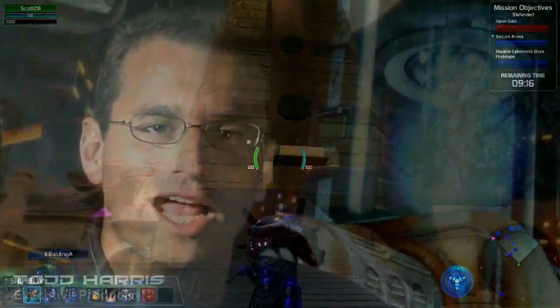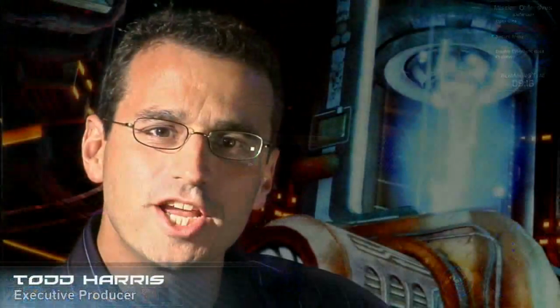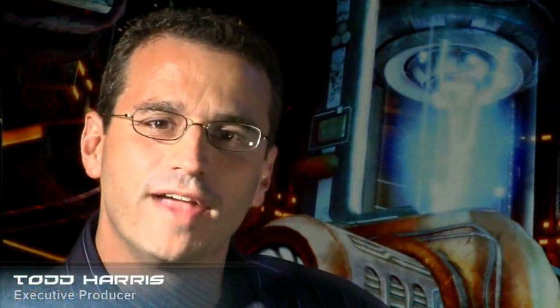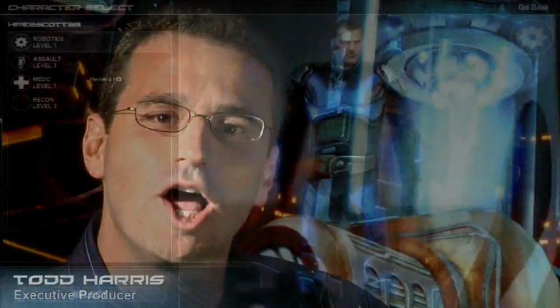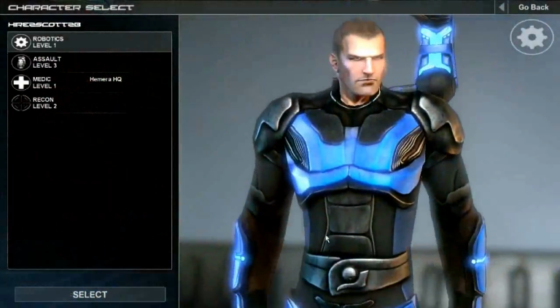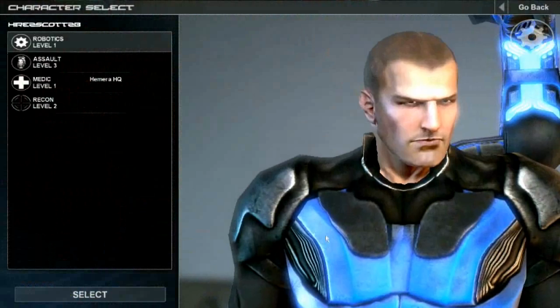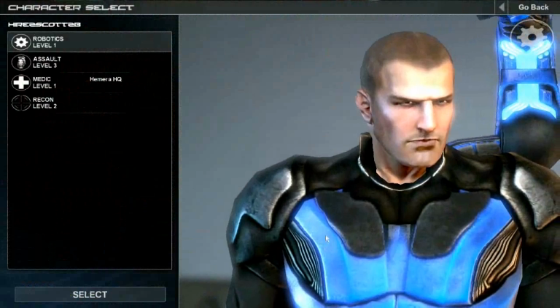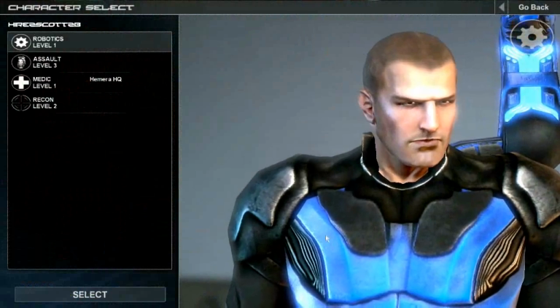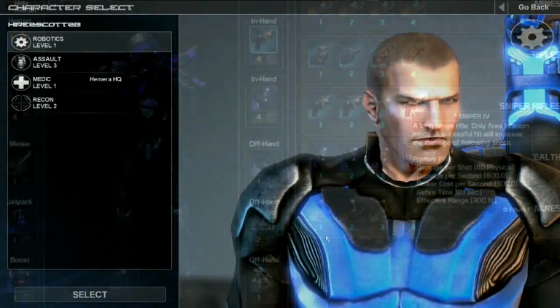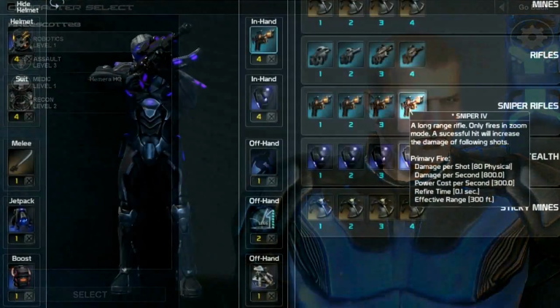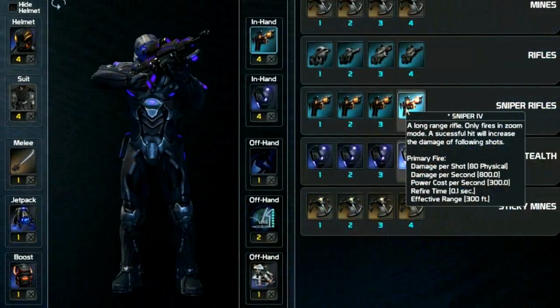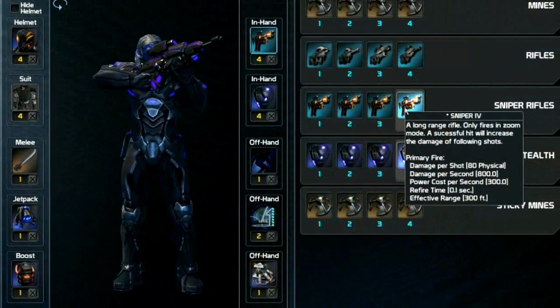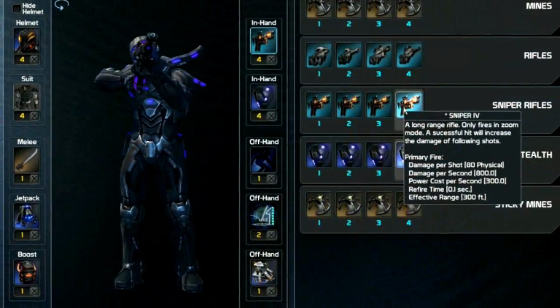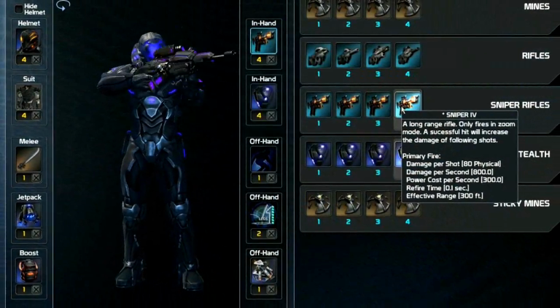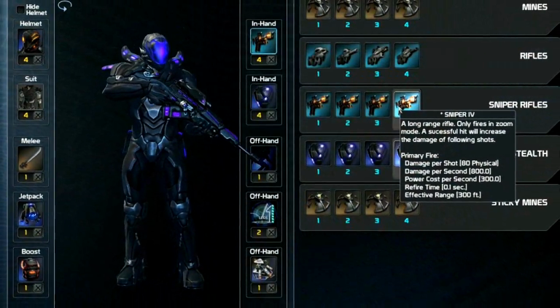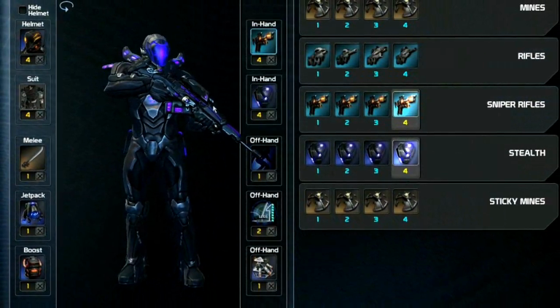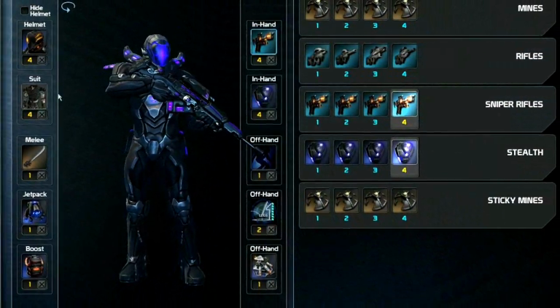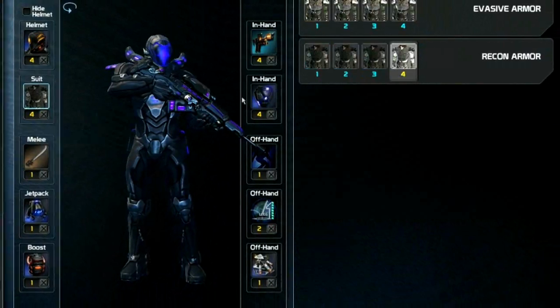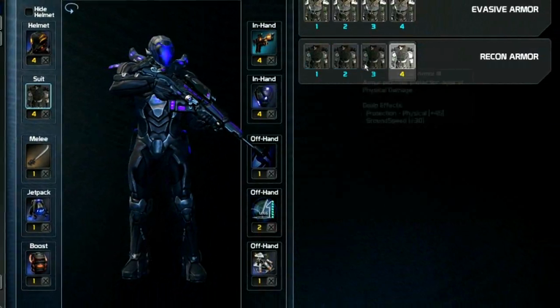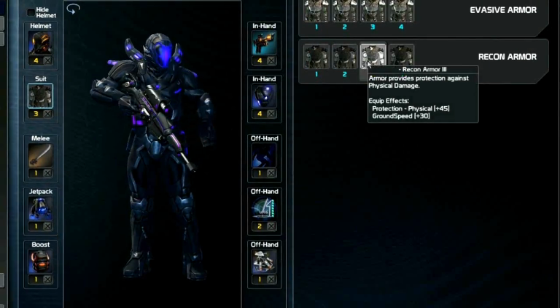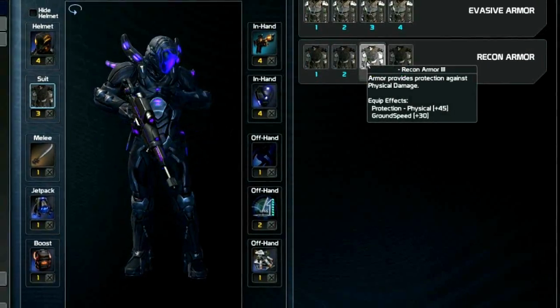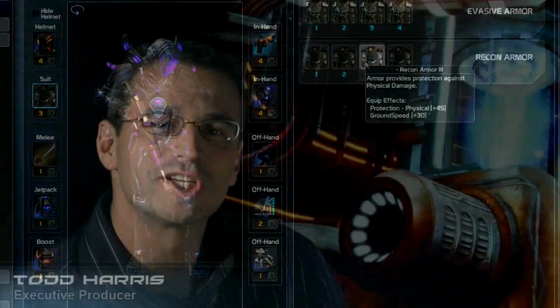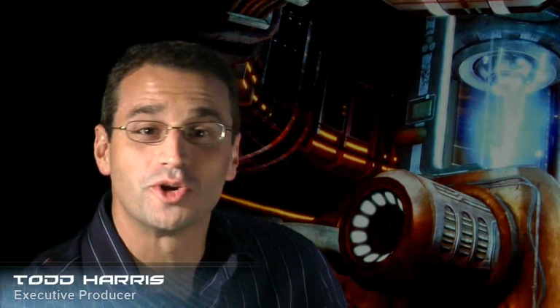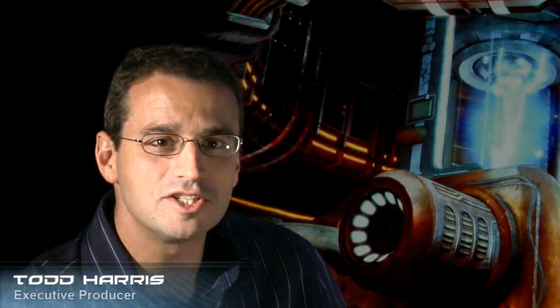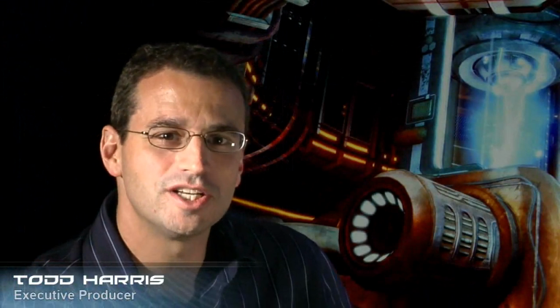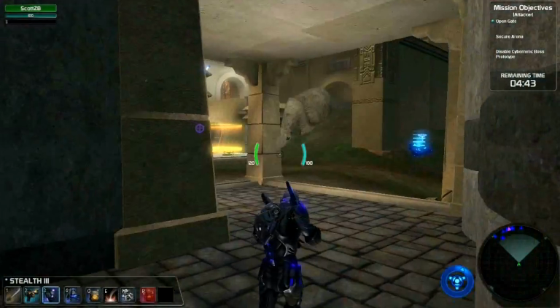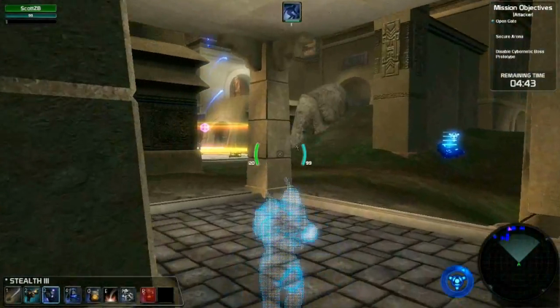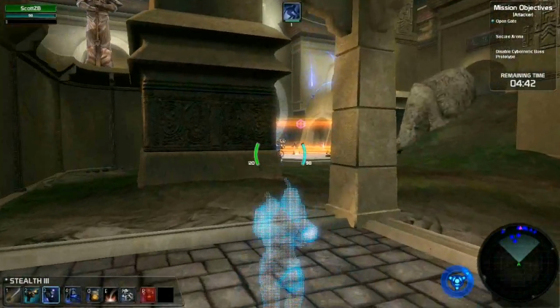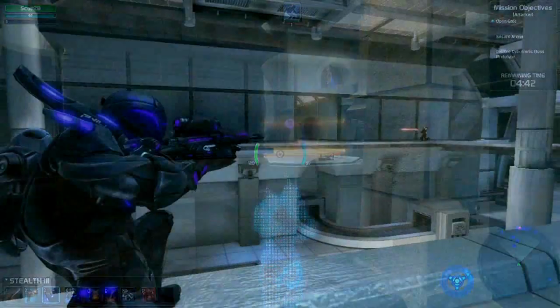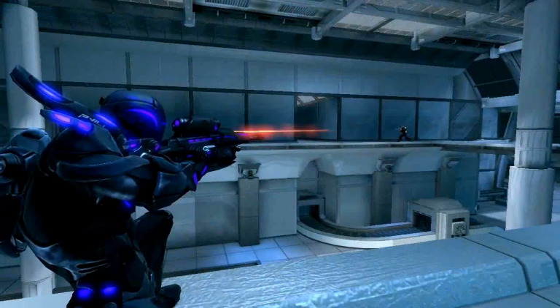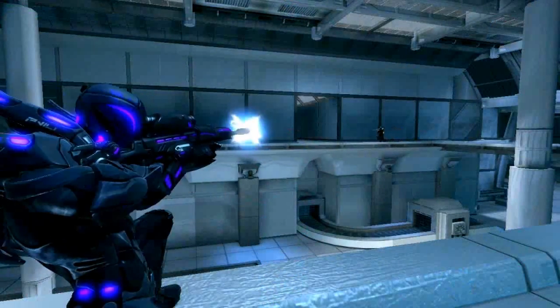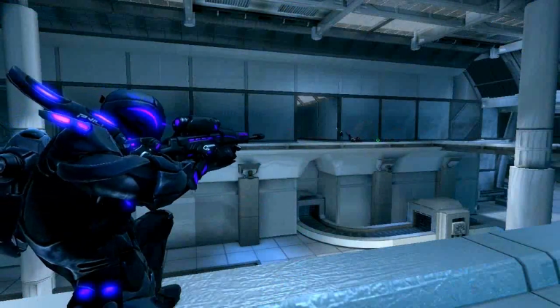As your agent character develops, you'll unlock new equipment and powerful new devices. You'll make tactical choices before each mission about how best to equip yourself for combat. For example, as a recon specialist, you could focus in stealth, sniping, explosives, or deception.